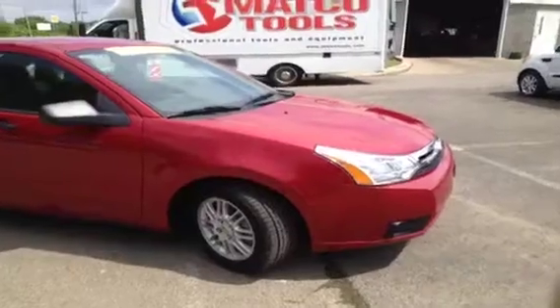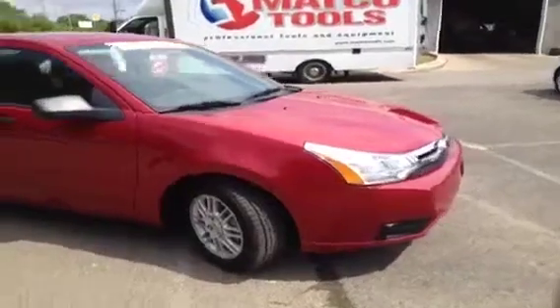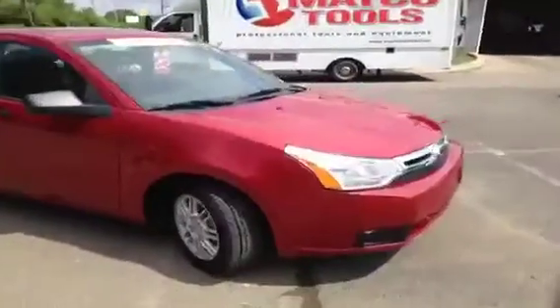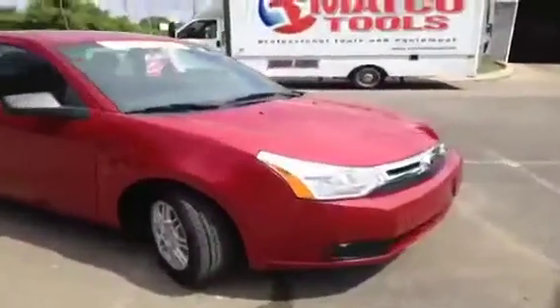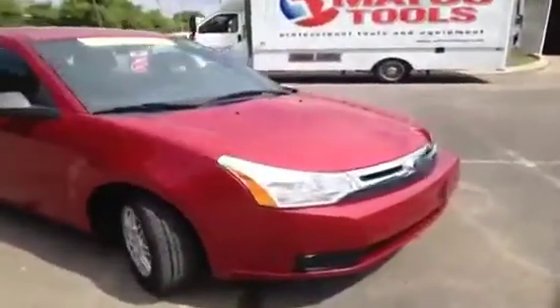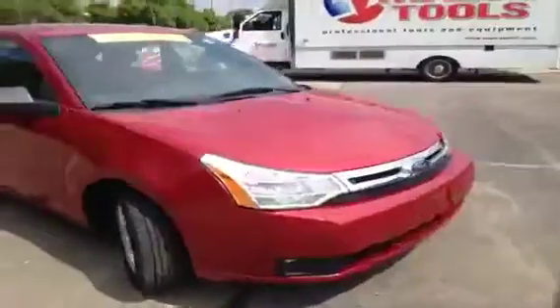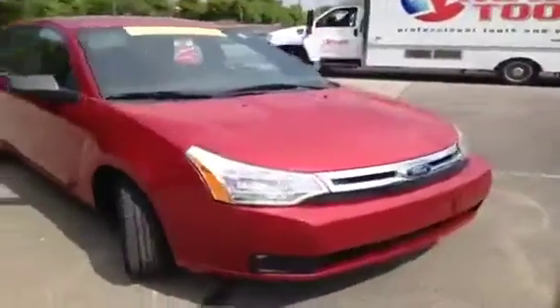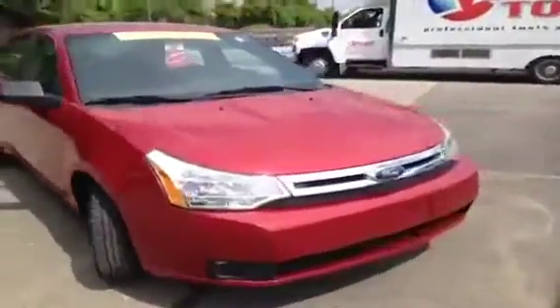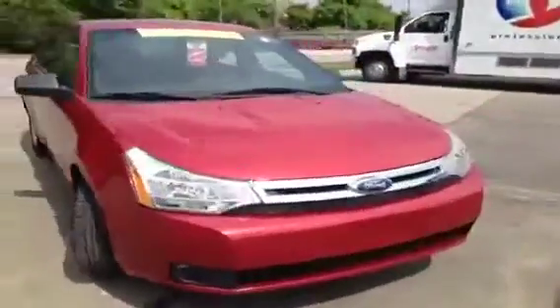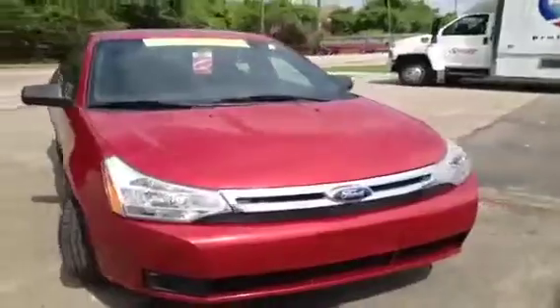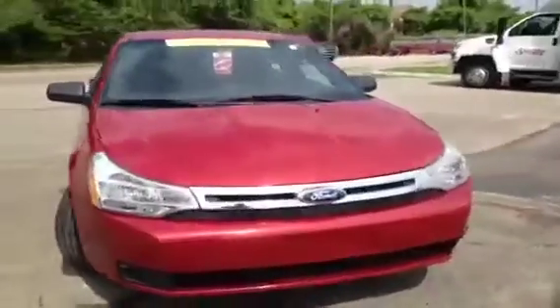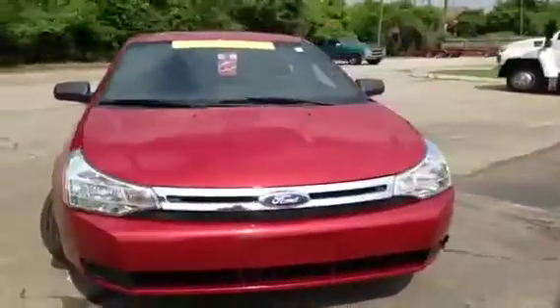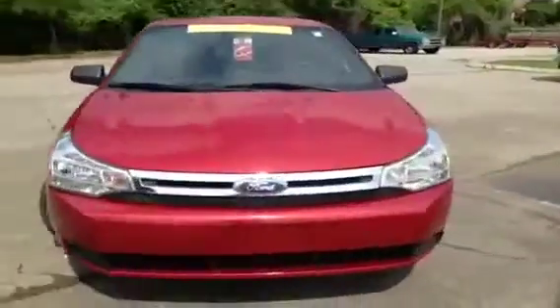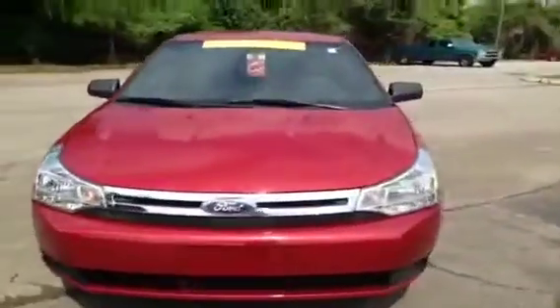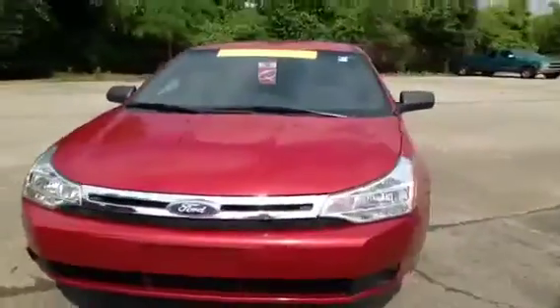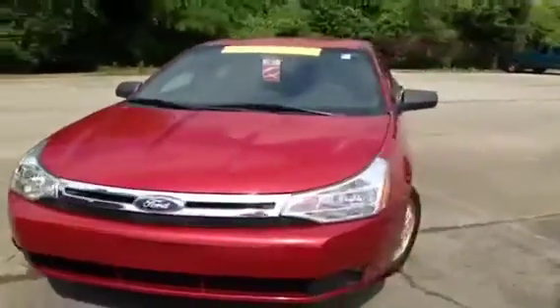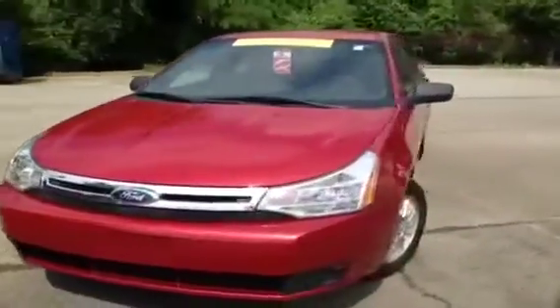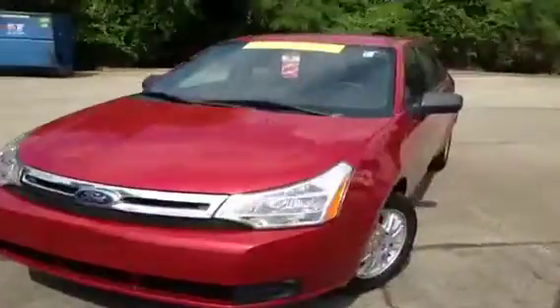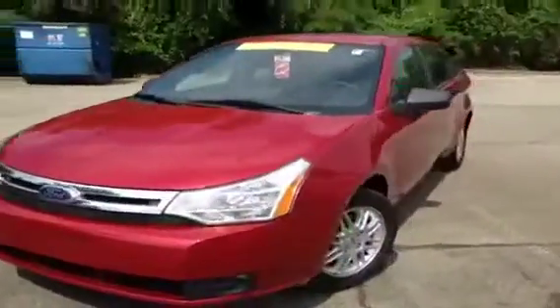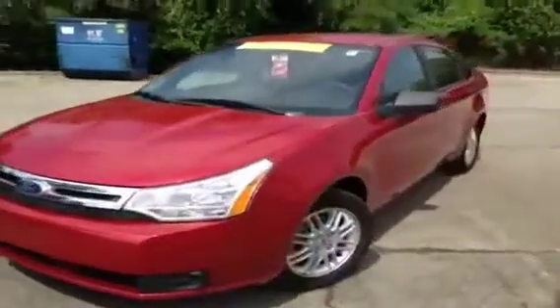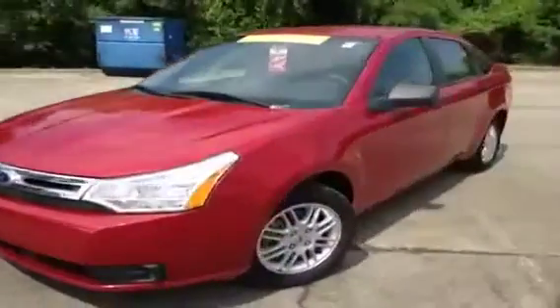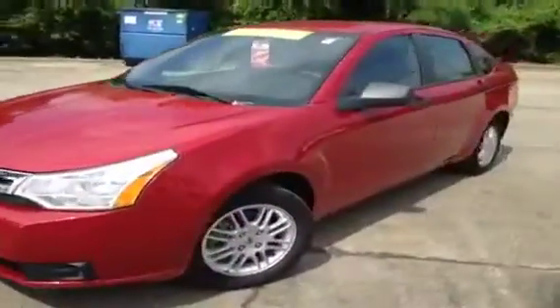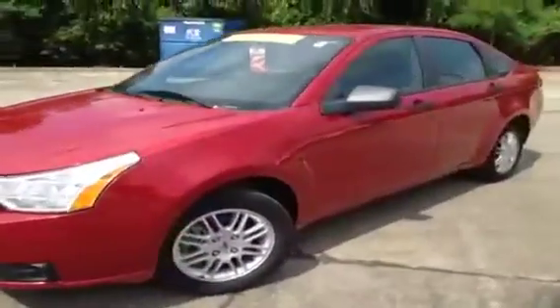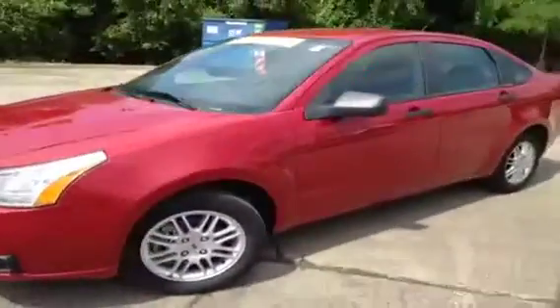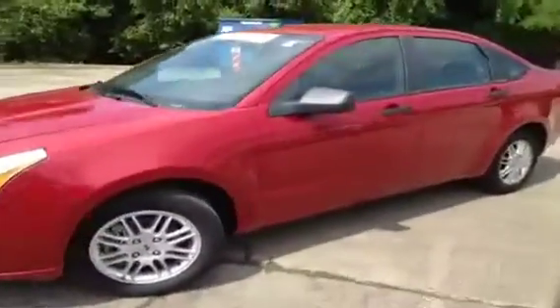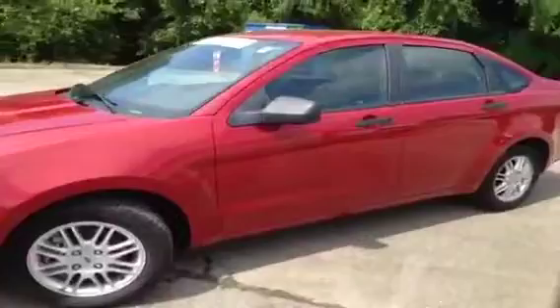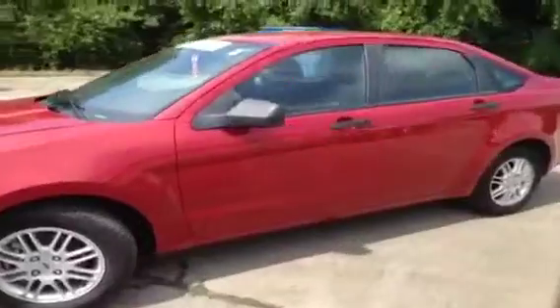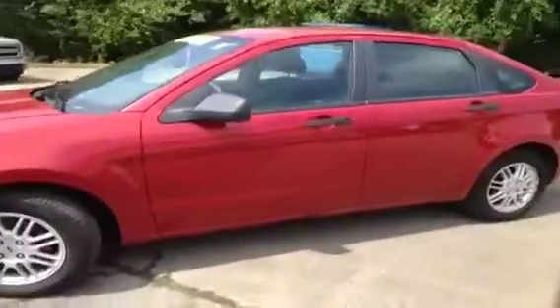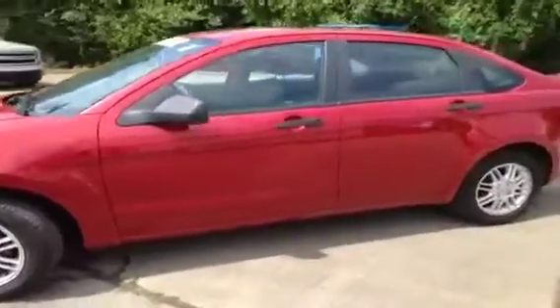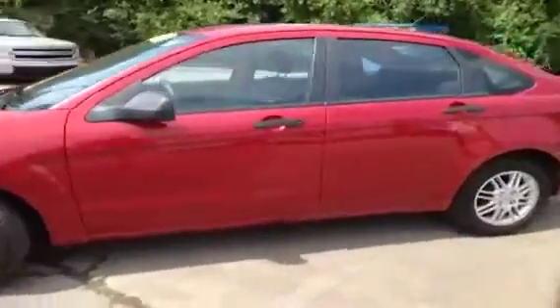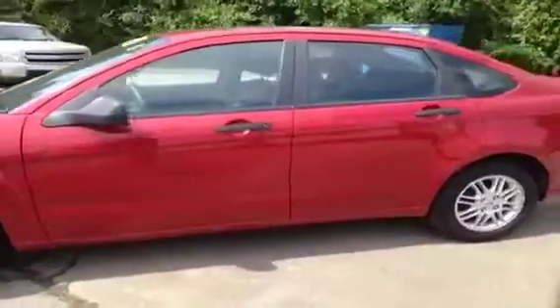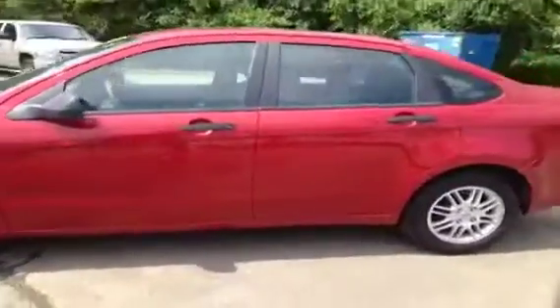This 2010 Ford Focus video demonstration is brought to you by Carnival Kia of Hickory Hollow, located in Antioch, Tennessee, just off of Interstate 24, right off of Exit 59.